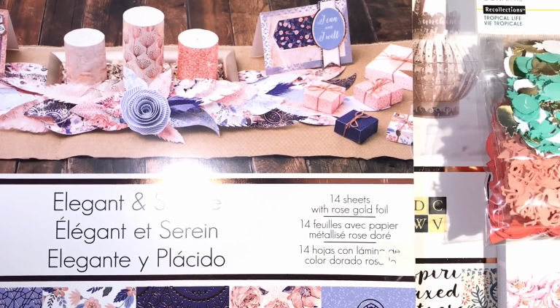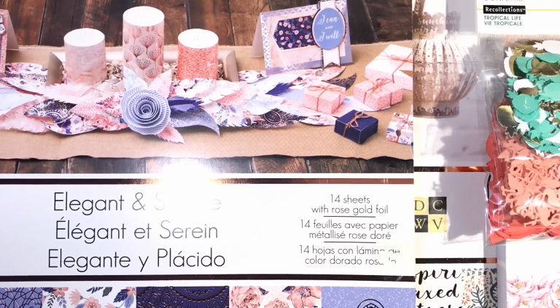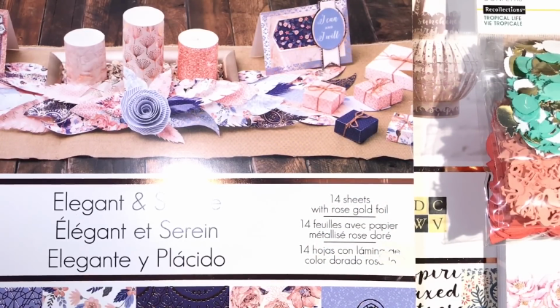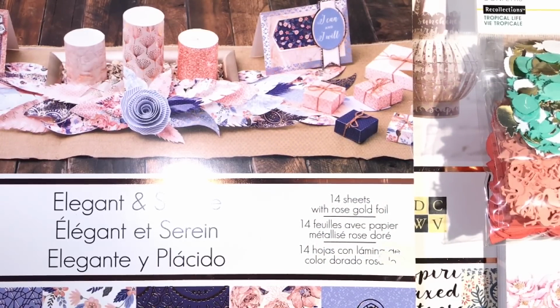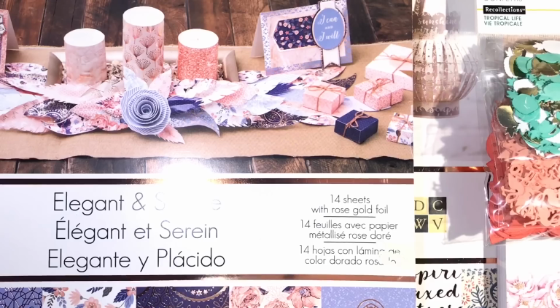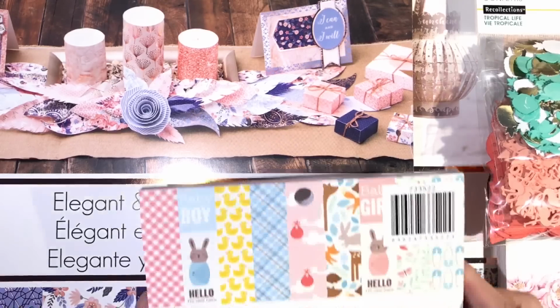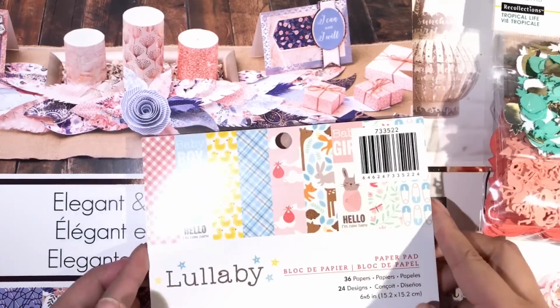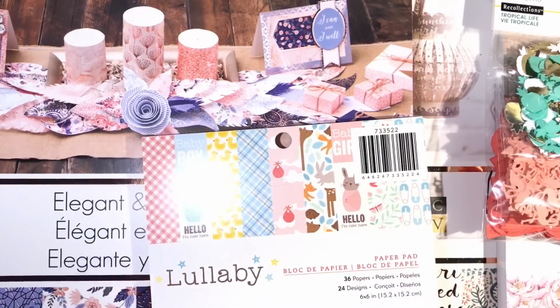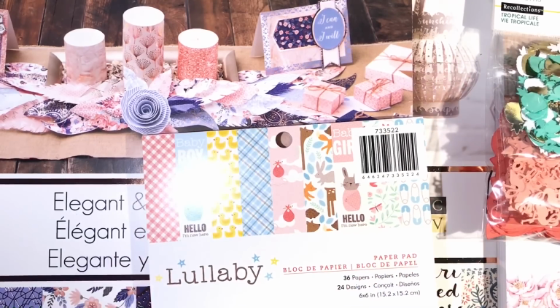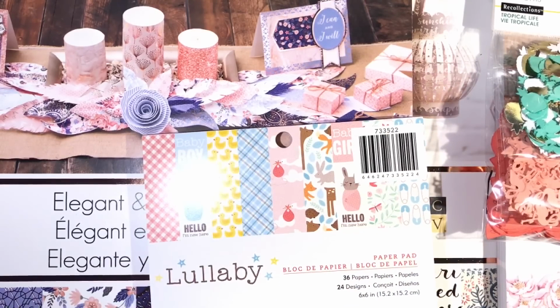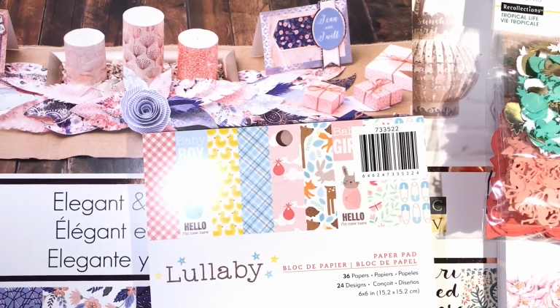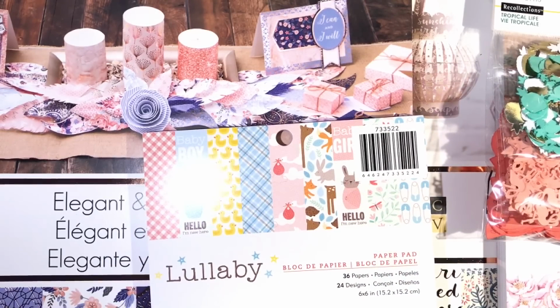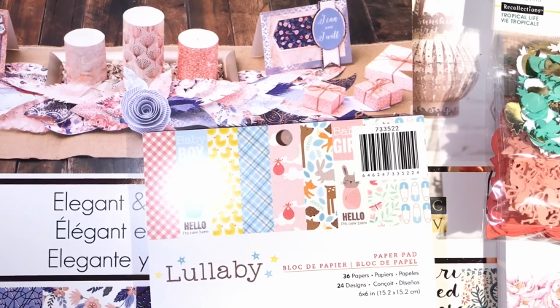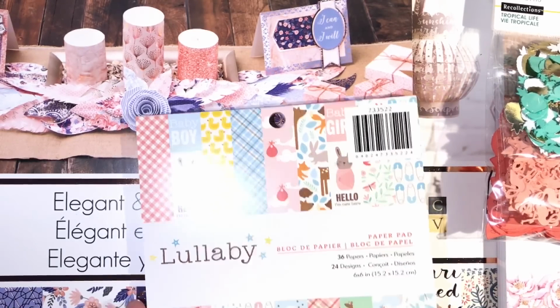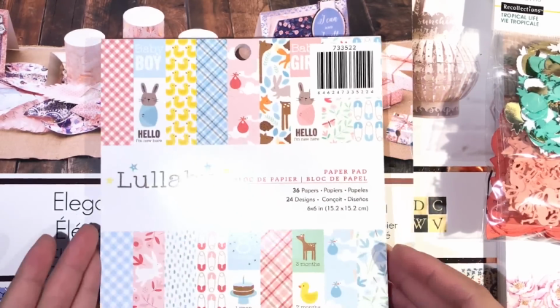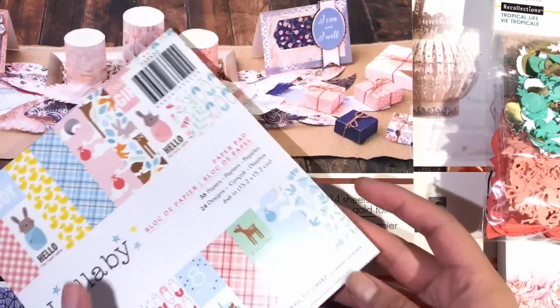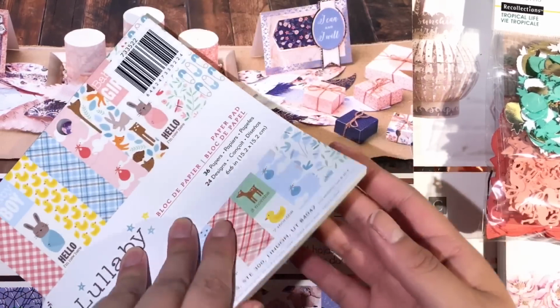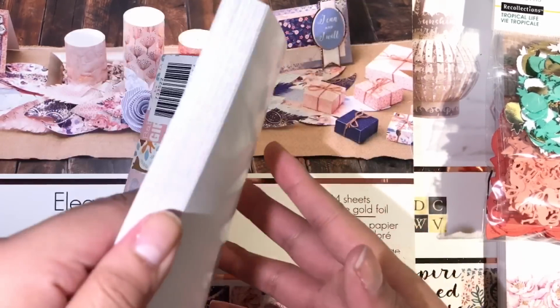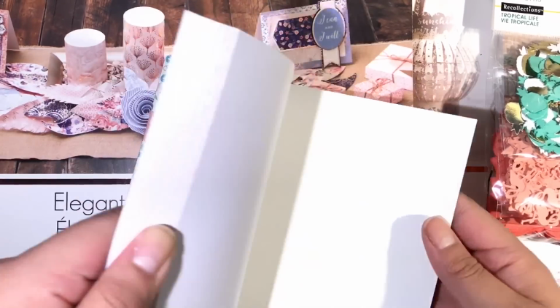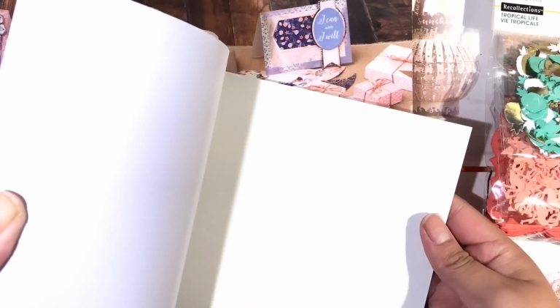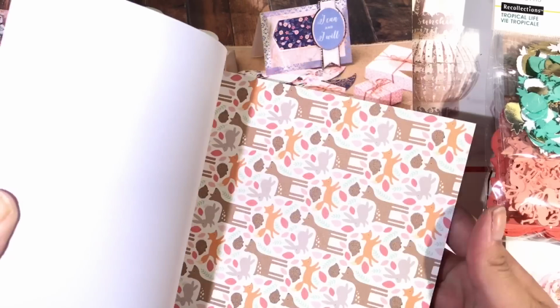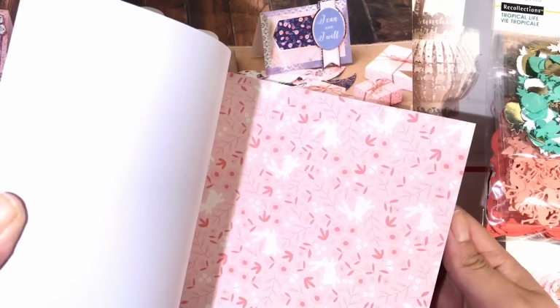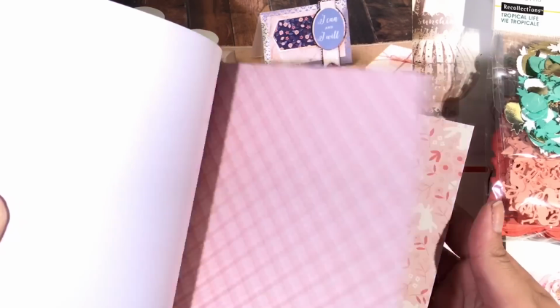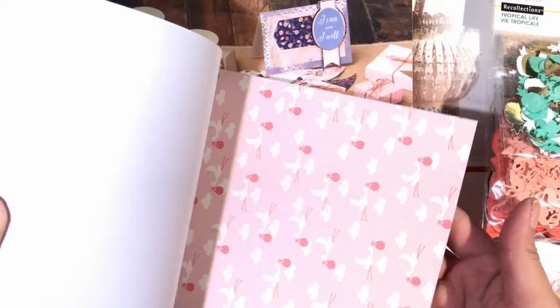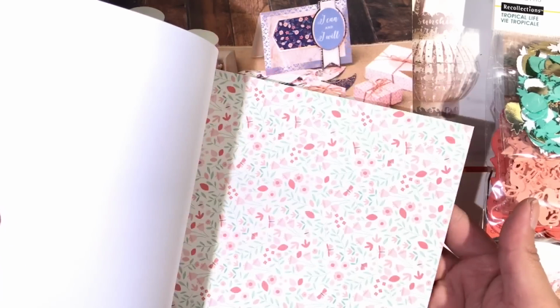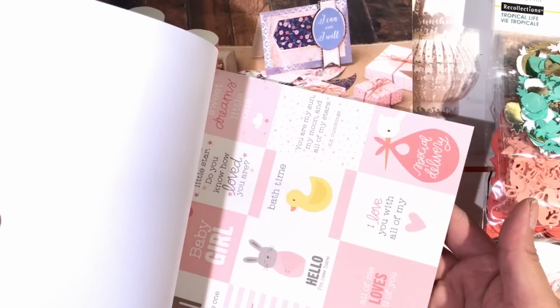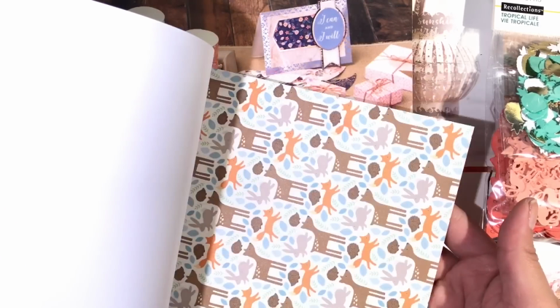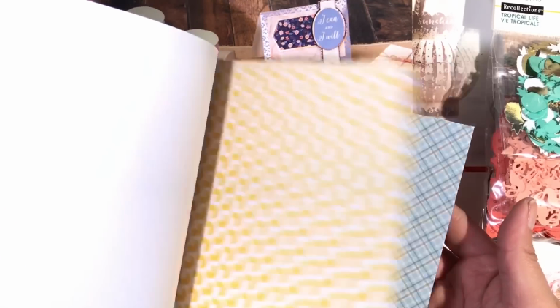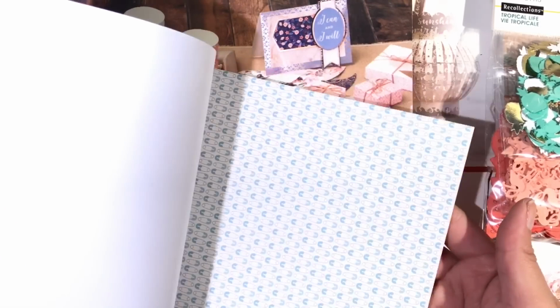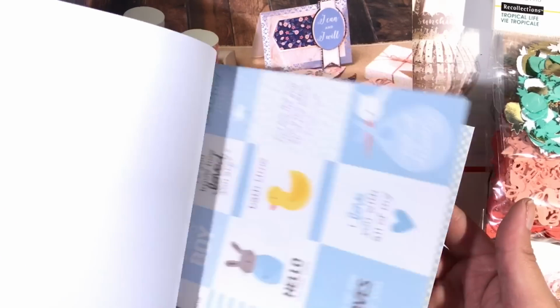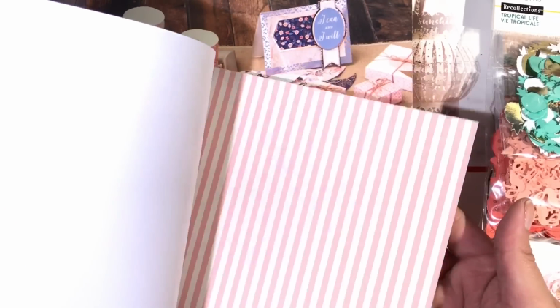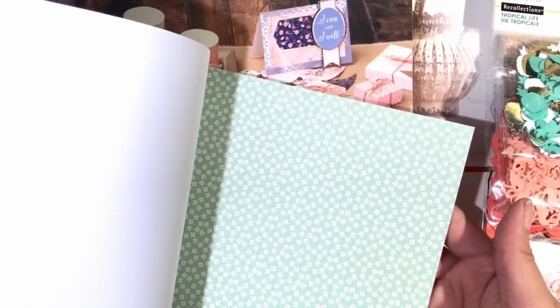I also stopped by Joann's. I only got one thing, which is this lullaby paper pad. I think this is just perfect for the baby albums I'm going to be working on. I'll do a quick flip through of that.